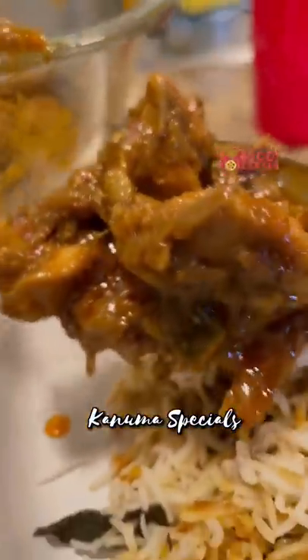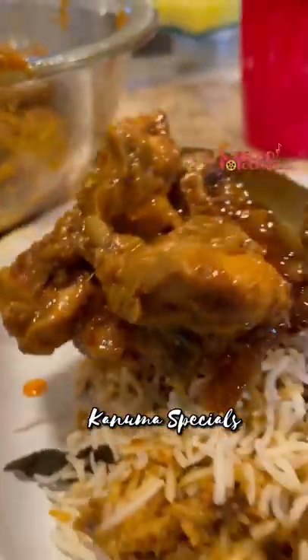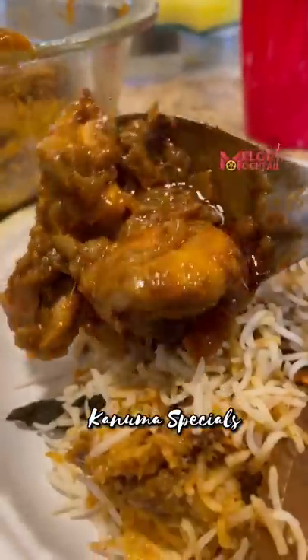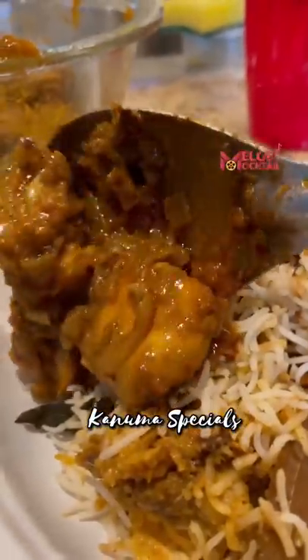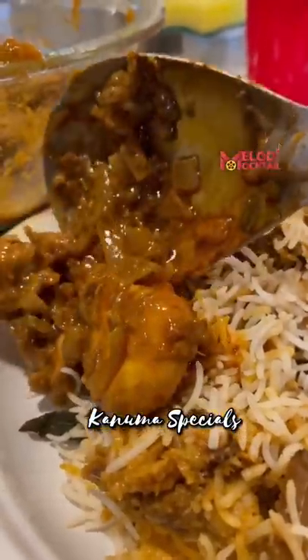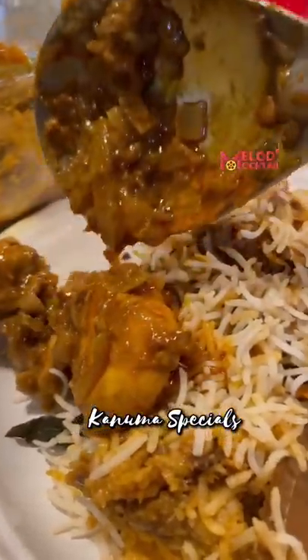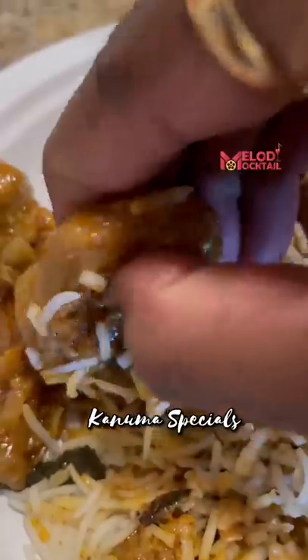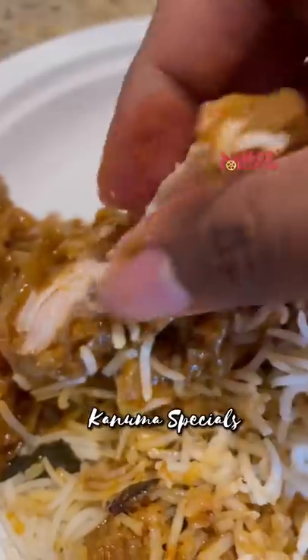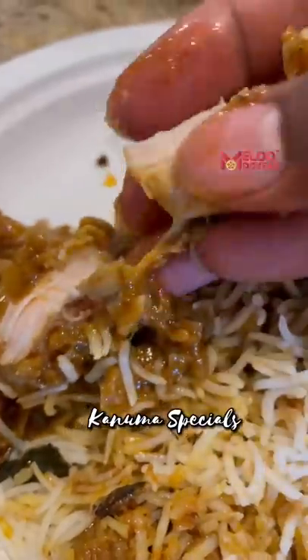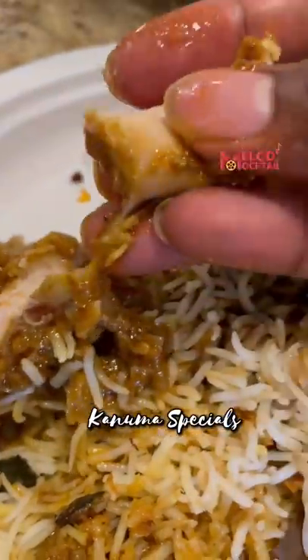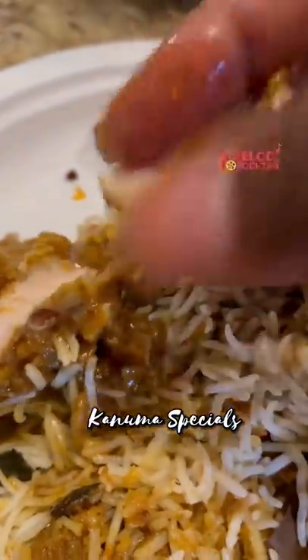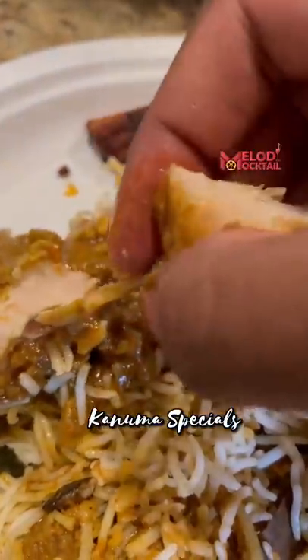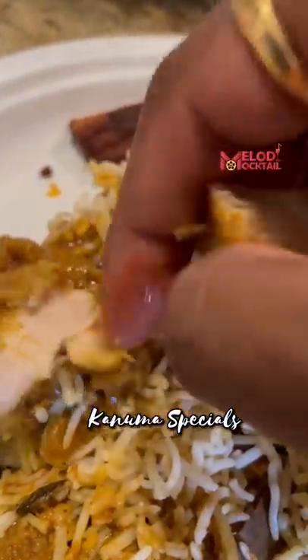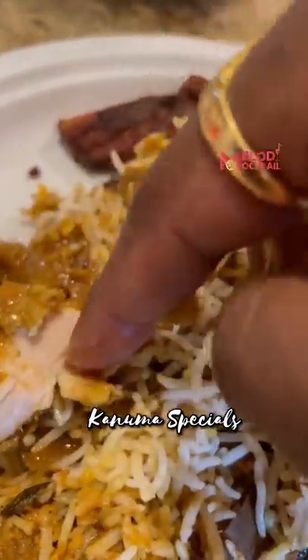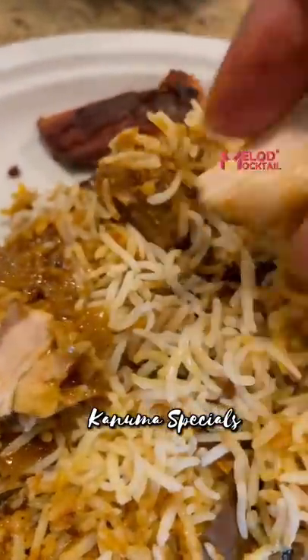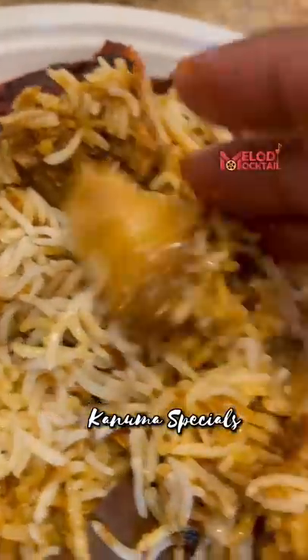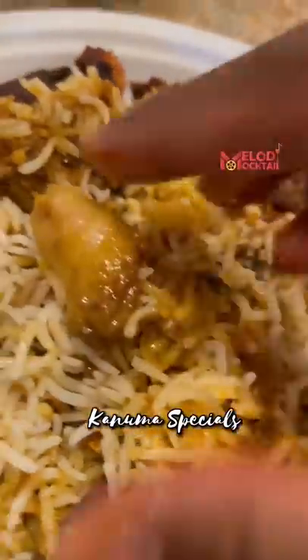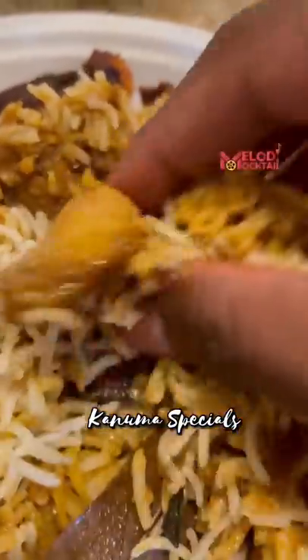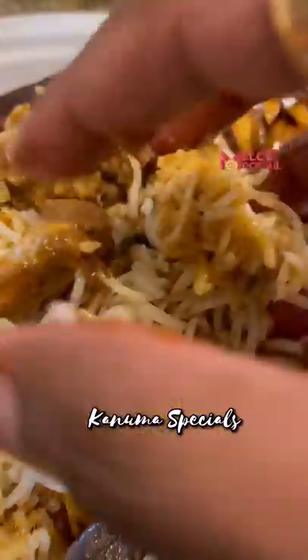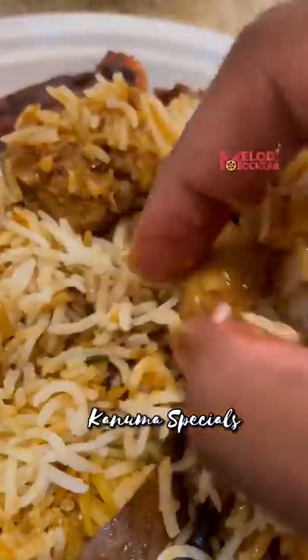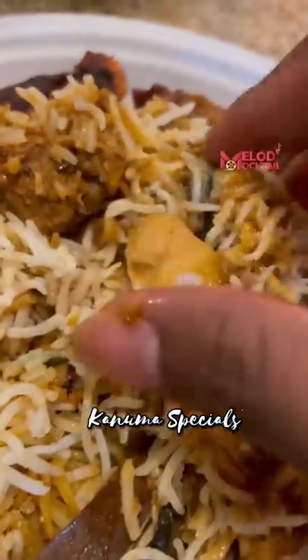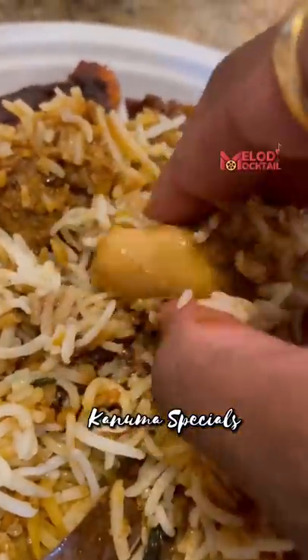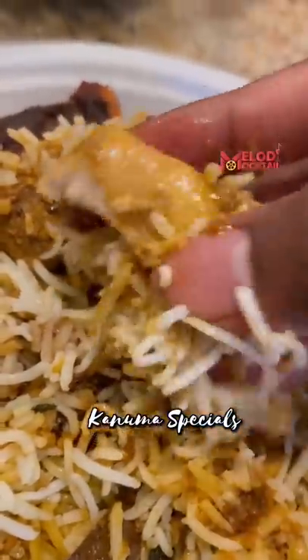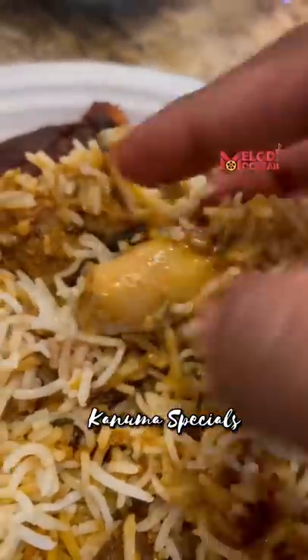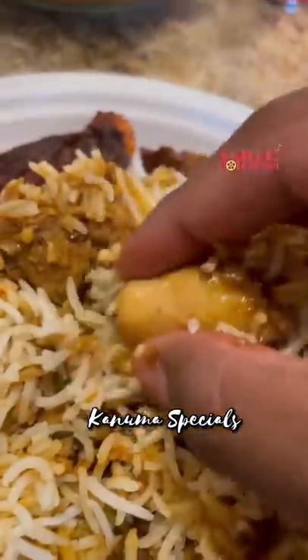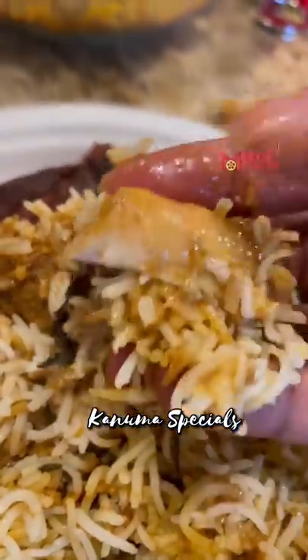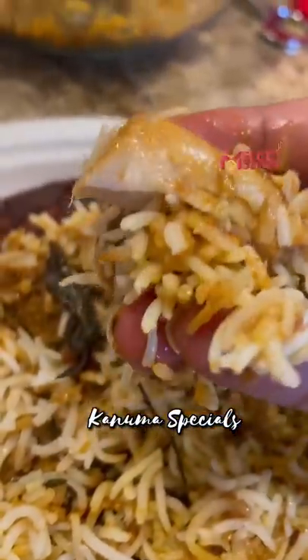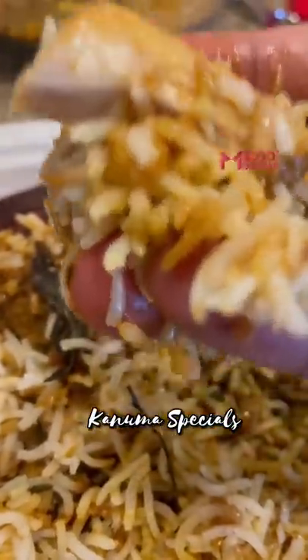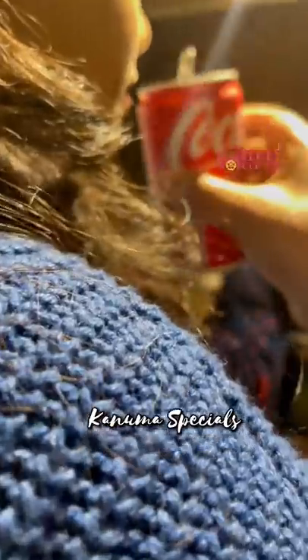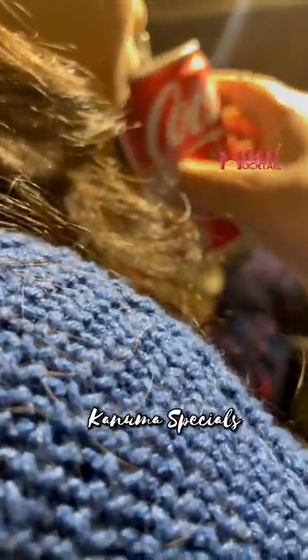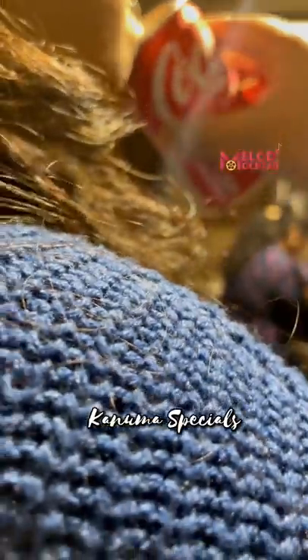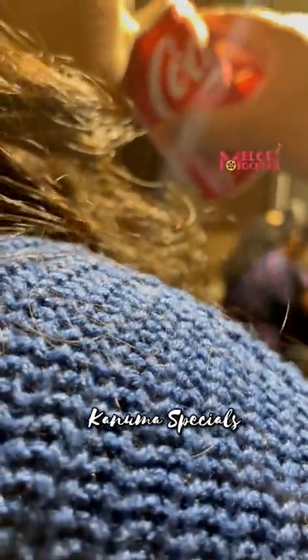Let's eat spicy chicken curry. Biryani paired with chicken curry, biryani paired with wine wings, biryani paired with salmon fish. Very good. Spicy food — I'm going to cook the fish.